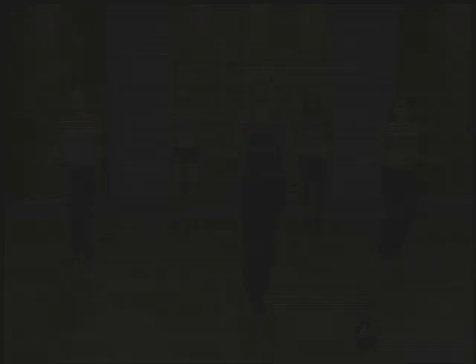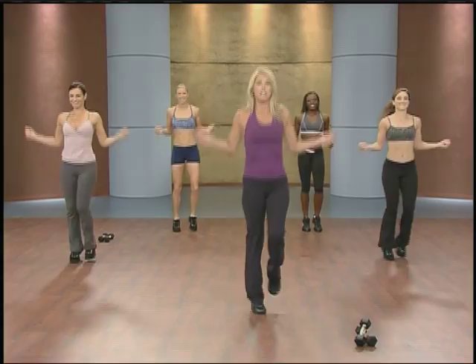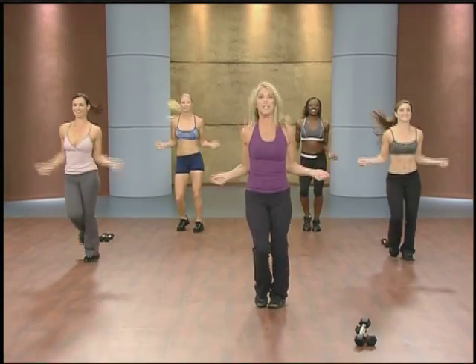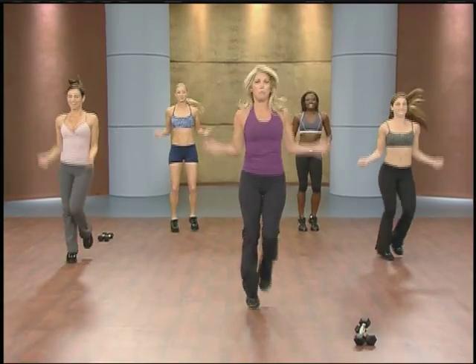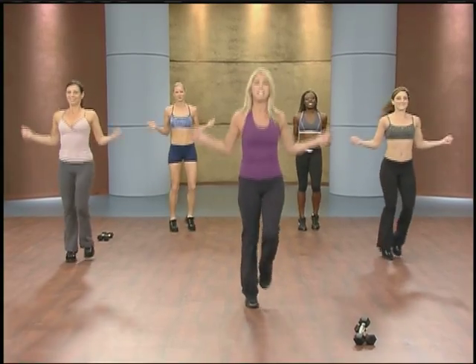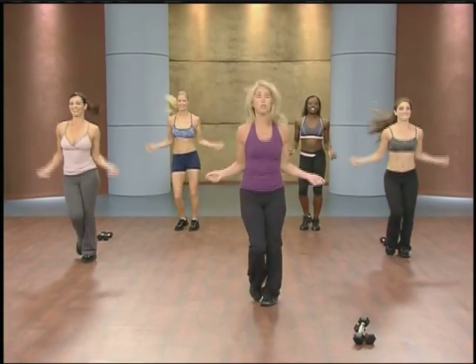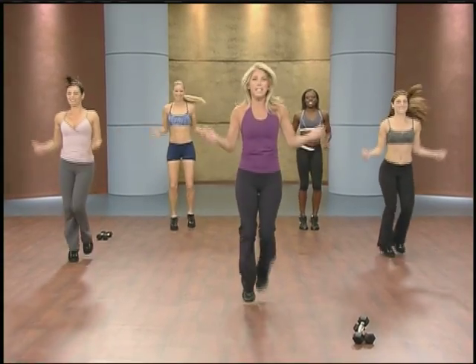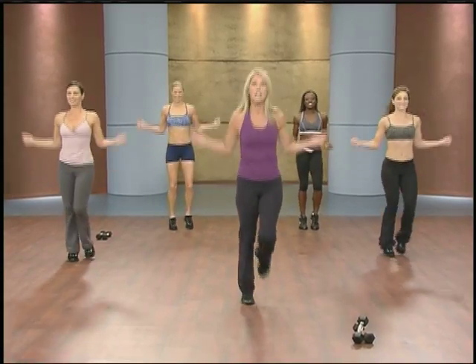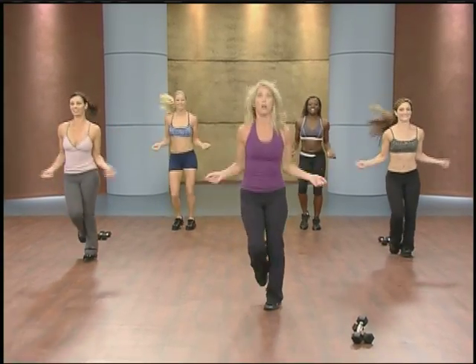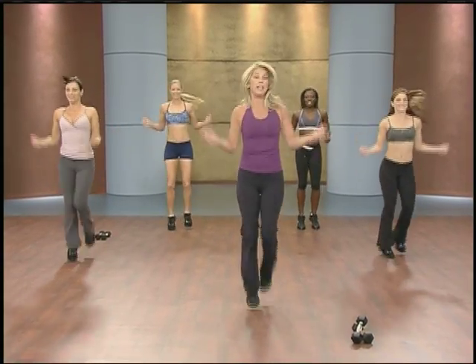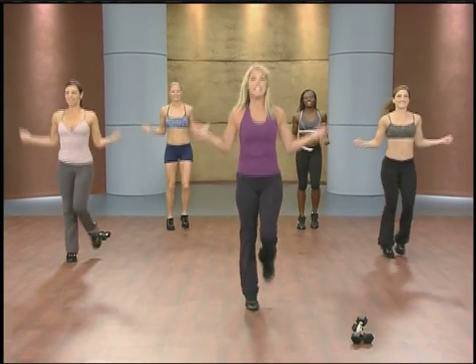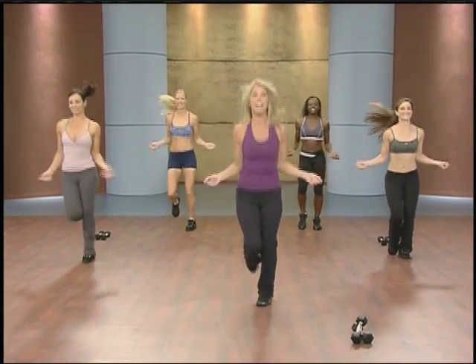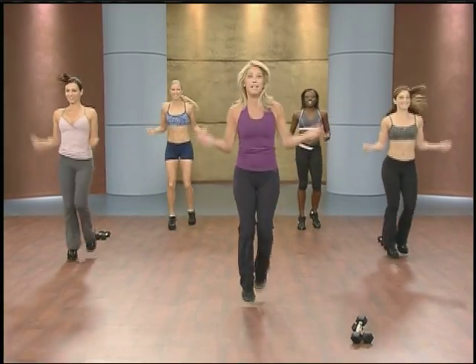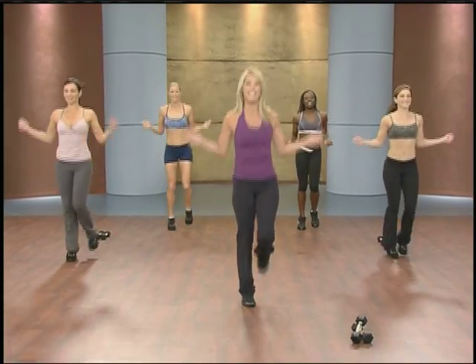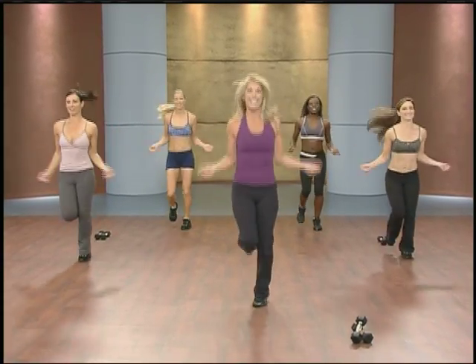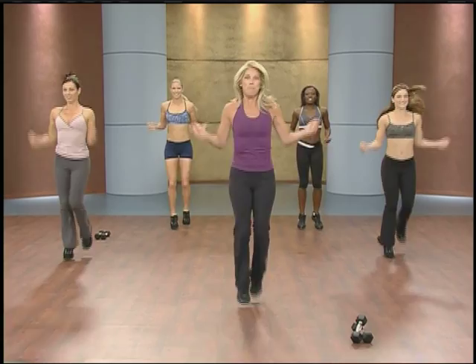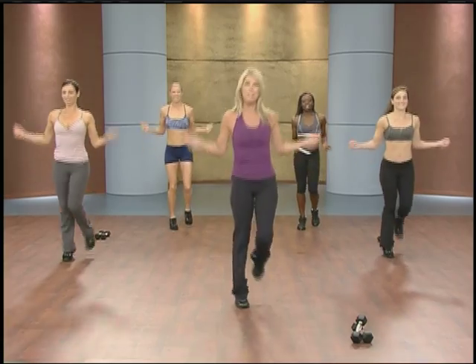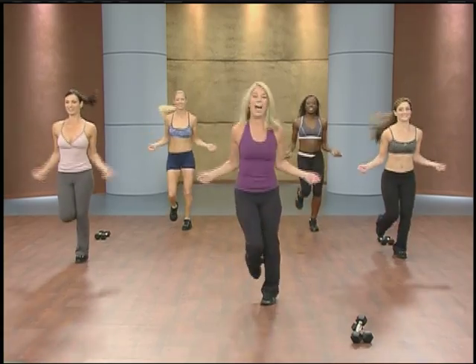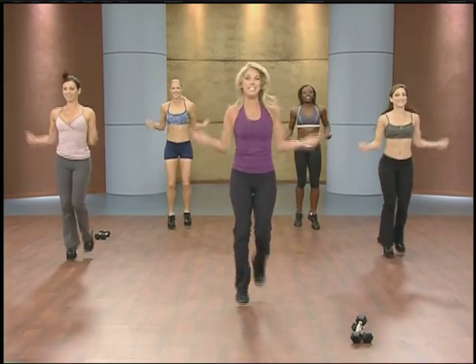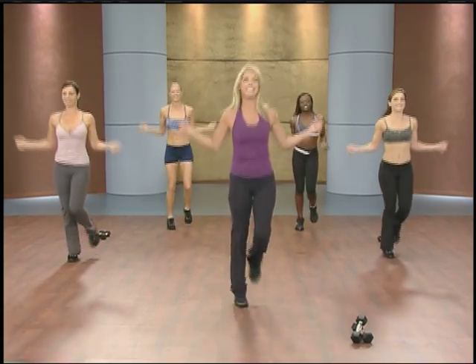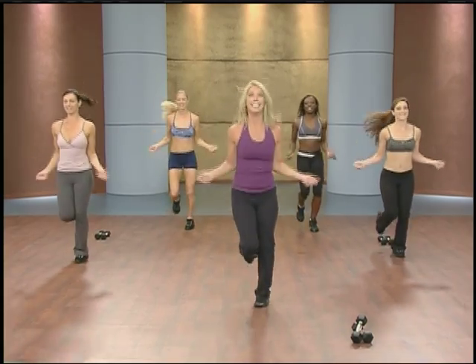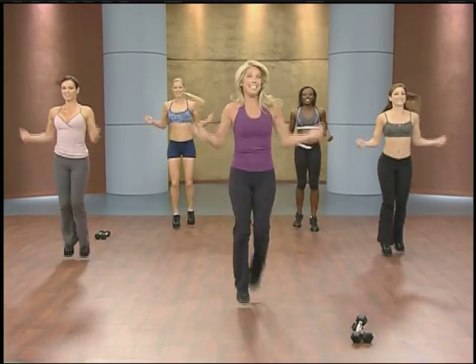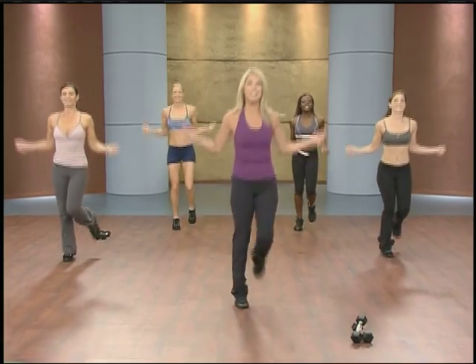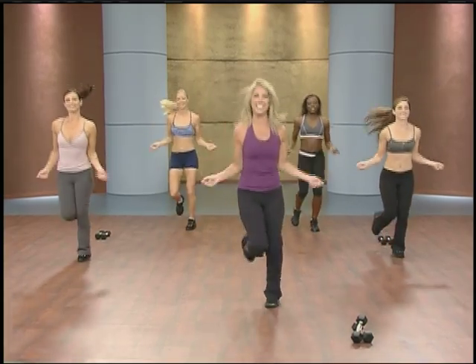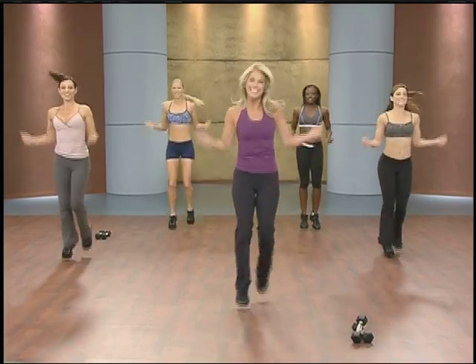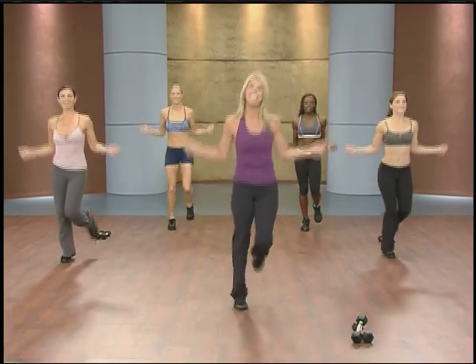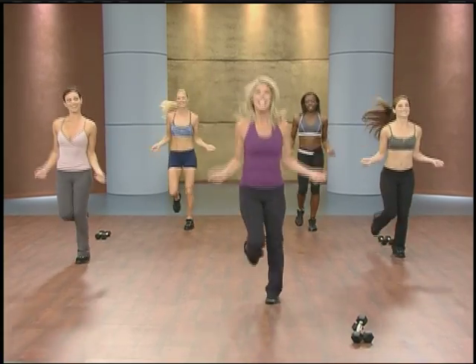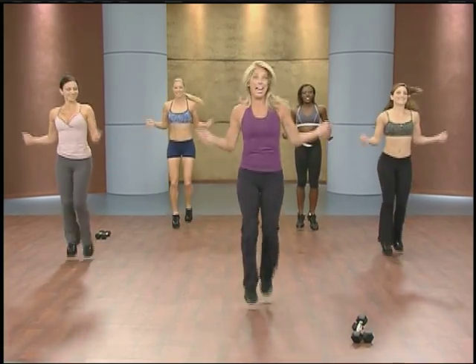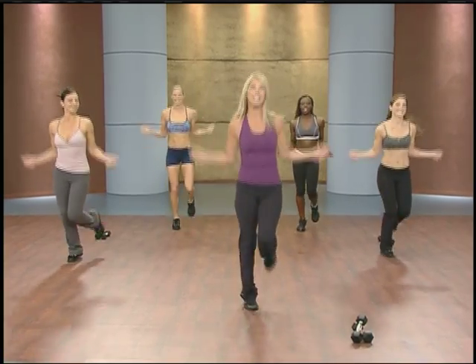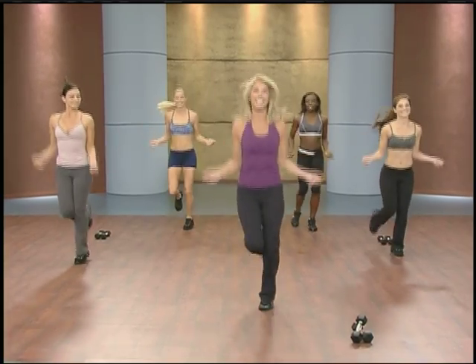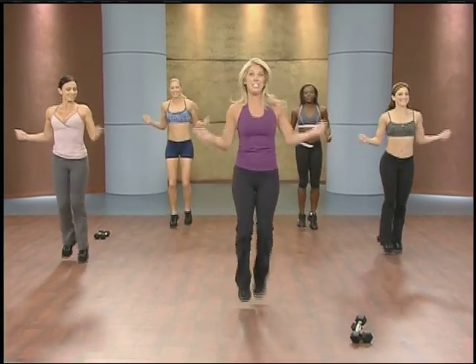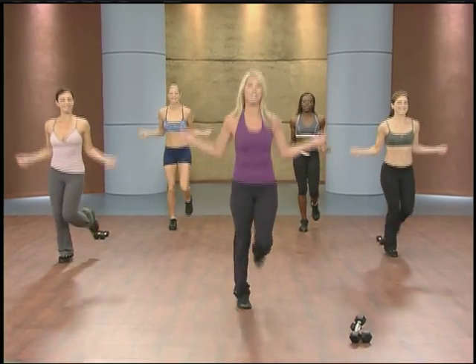You begin really working the heart rate, getting it up, burning fat, getting energy, stamina, endurance.